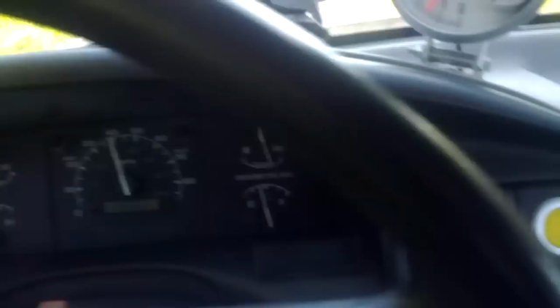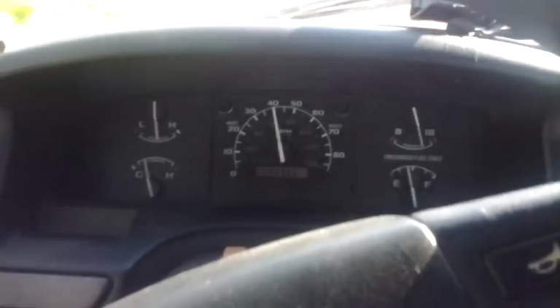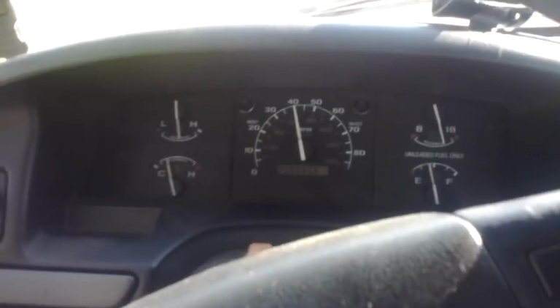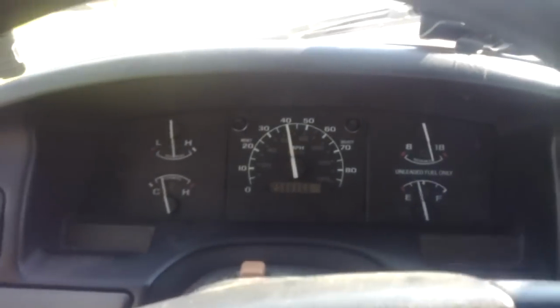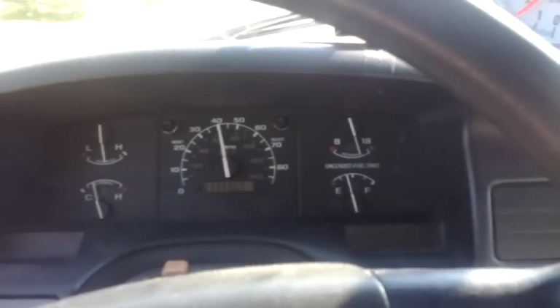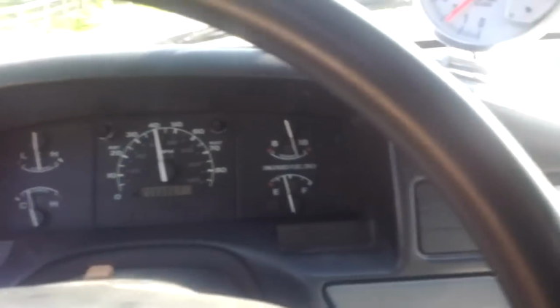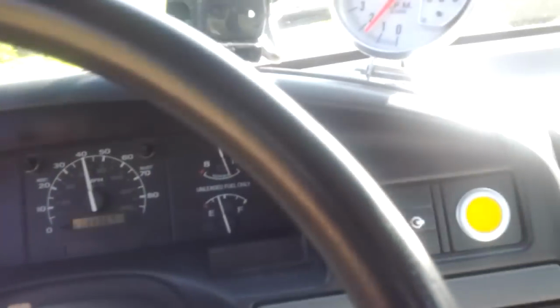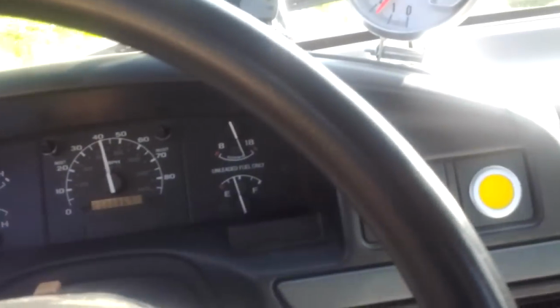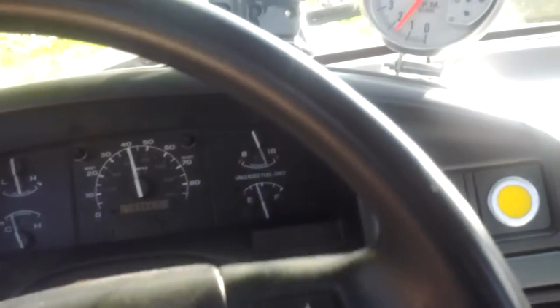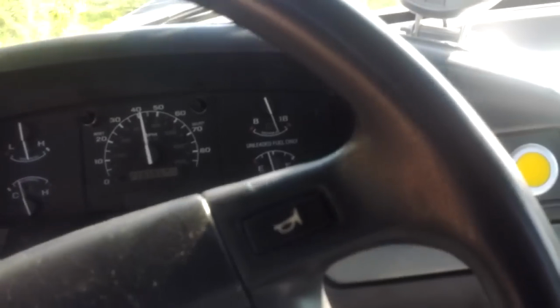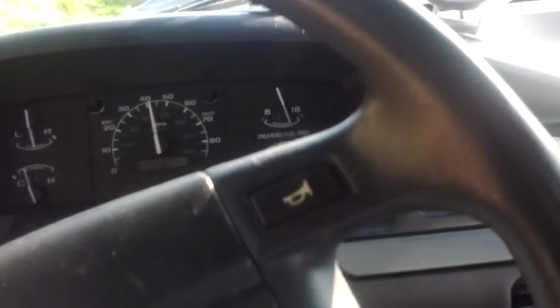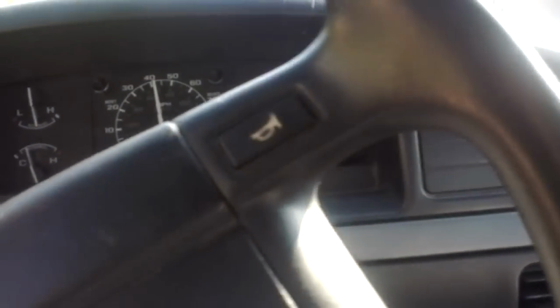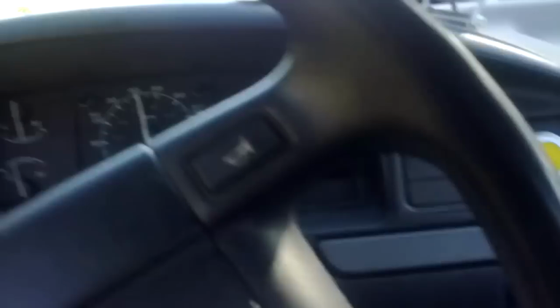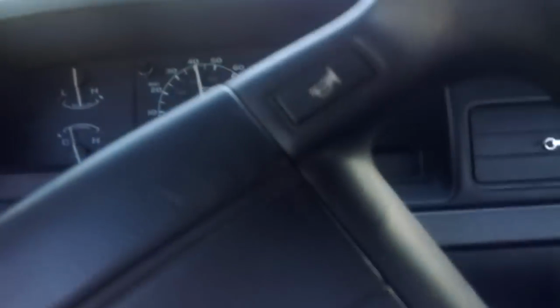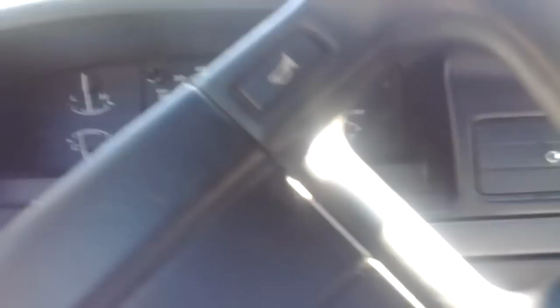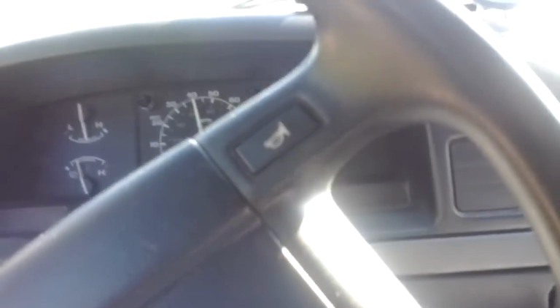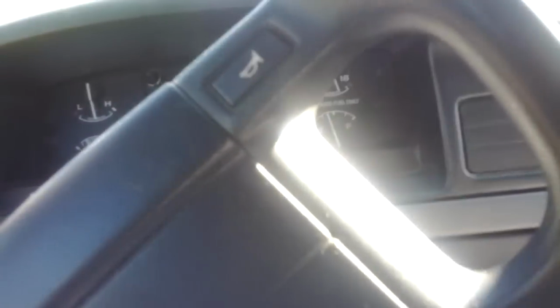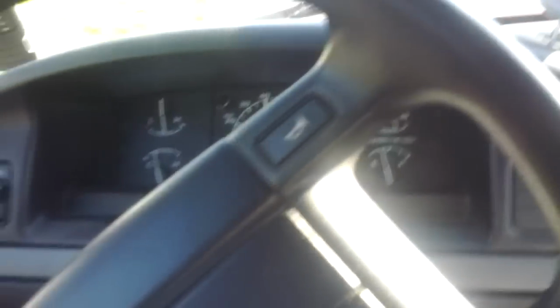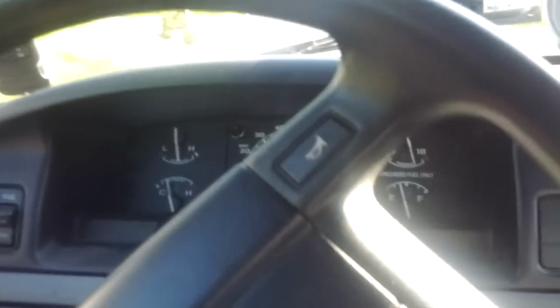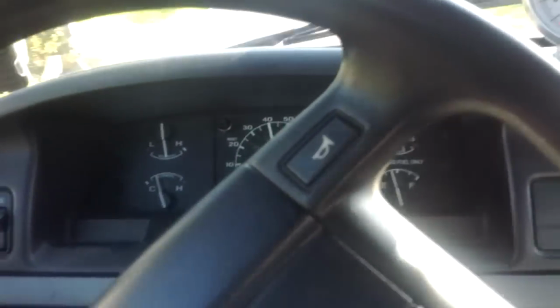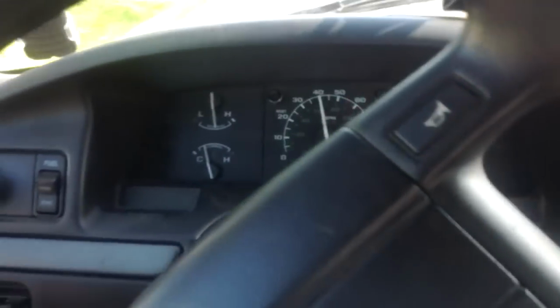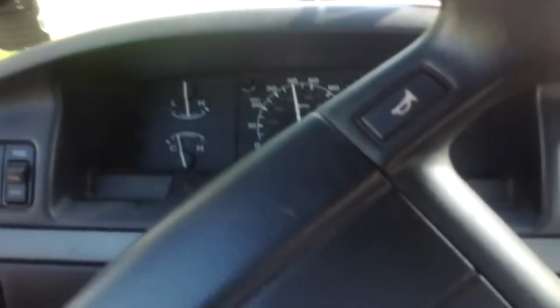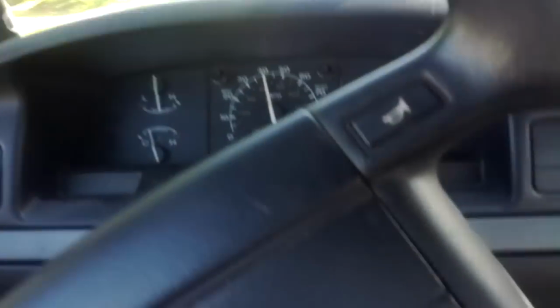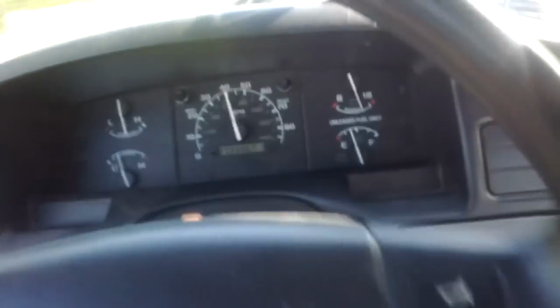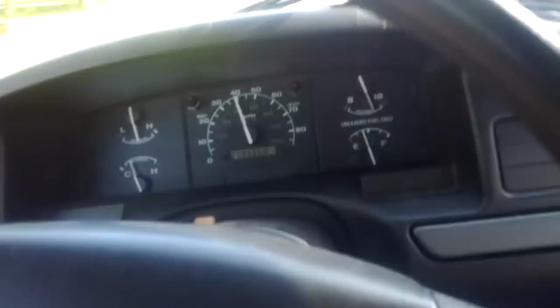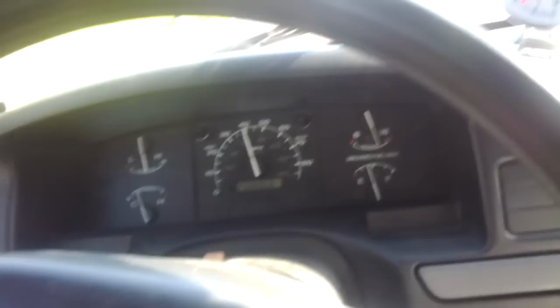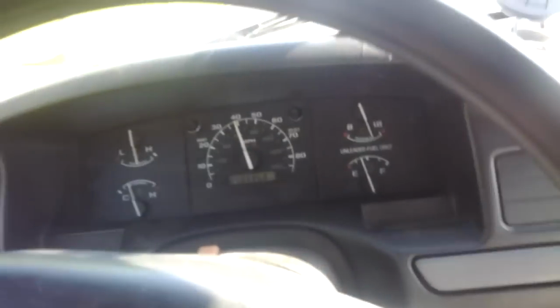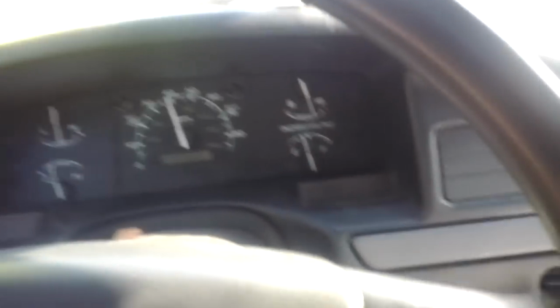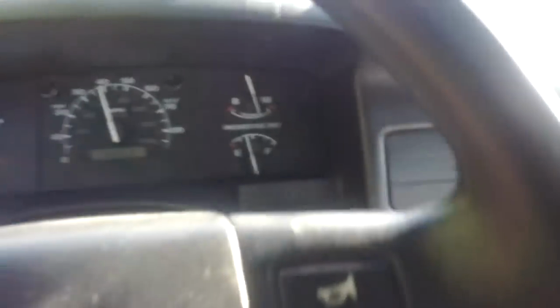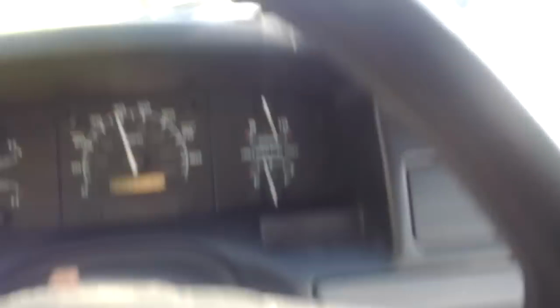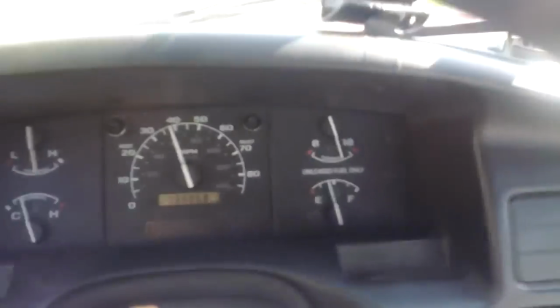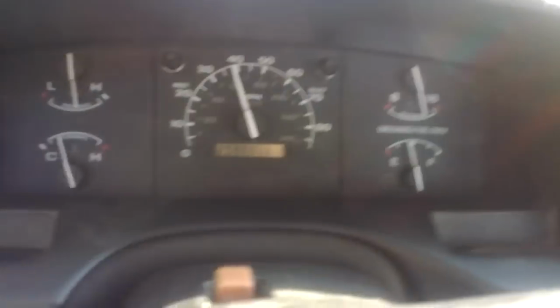So going about 40 miles an hour right now down the road. I'll give you a little comparison between the stock horn and the big train horn. Here's the stock horn that came with the truck. And the big train horn.